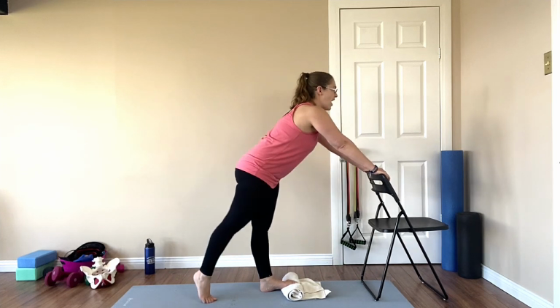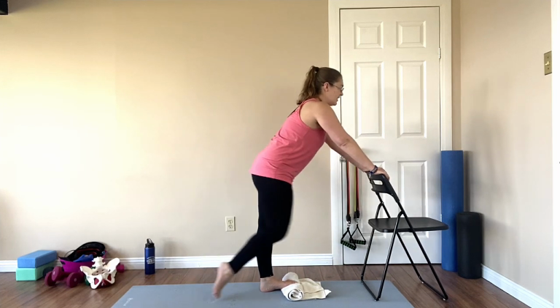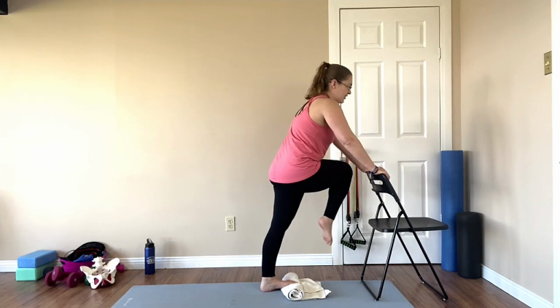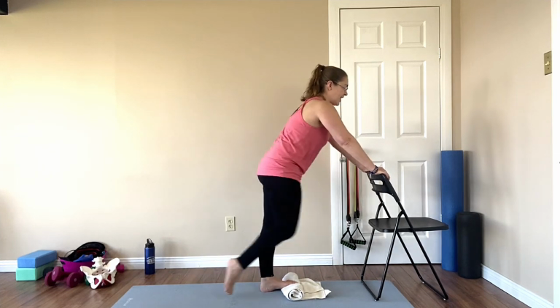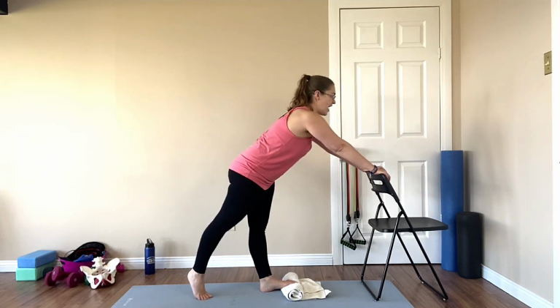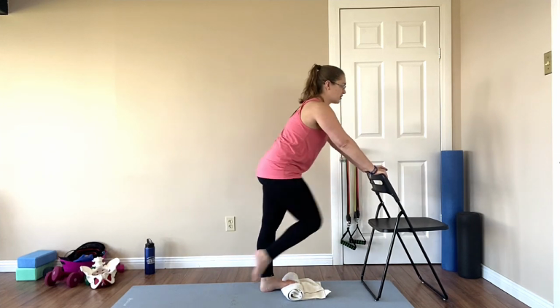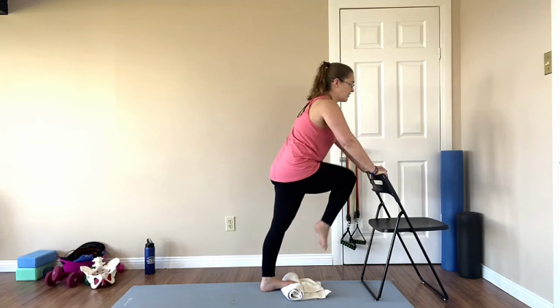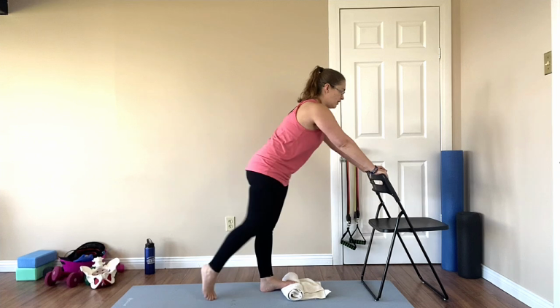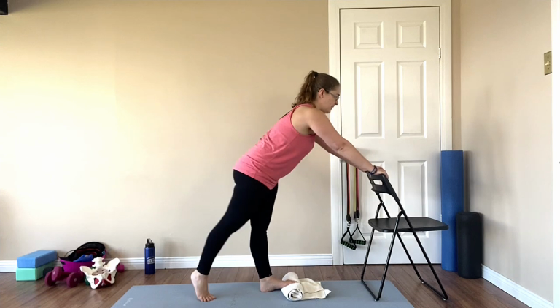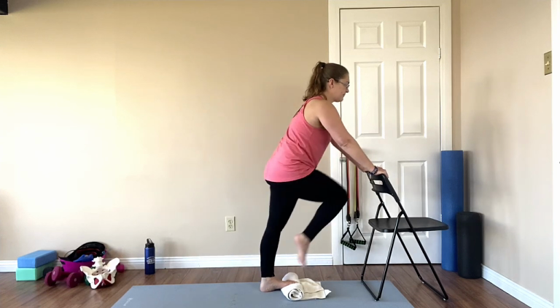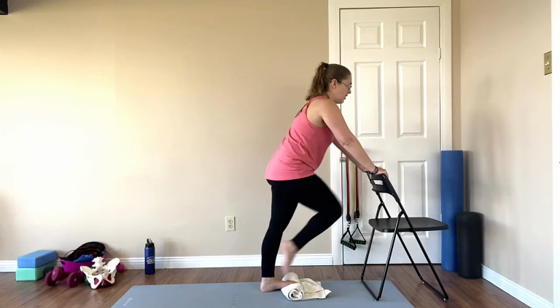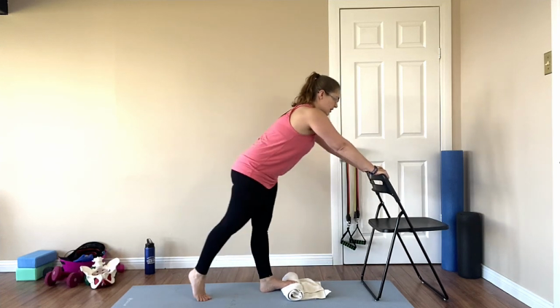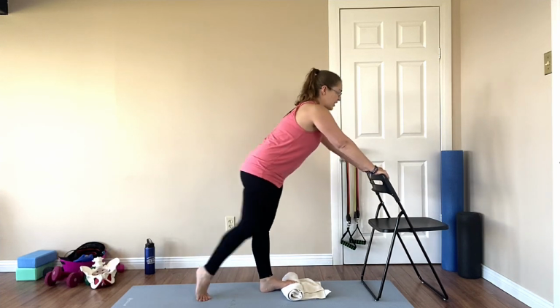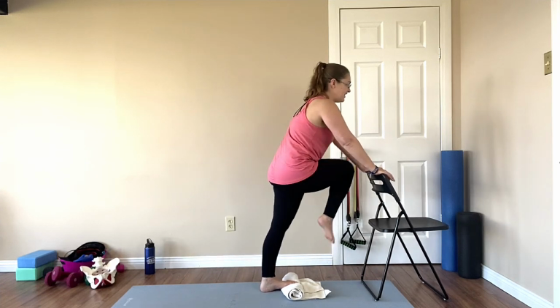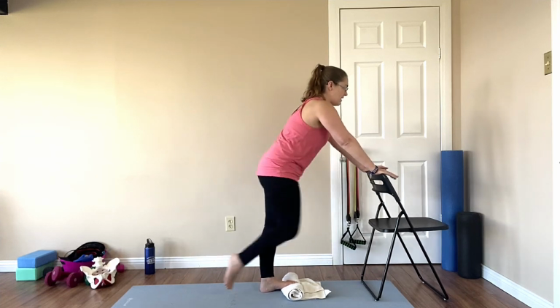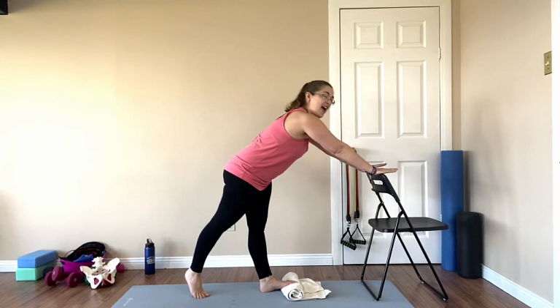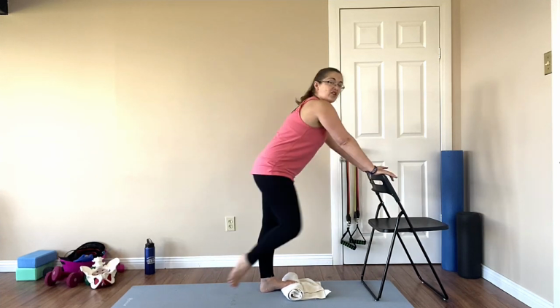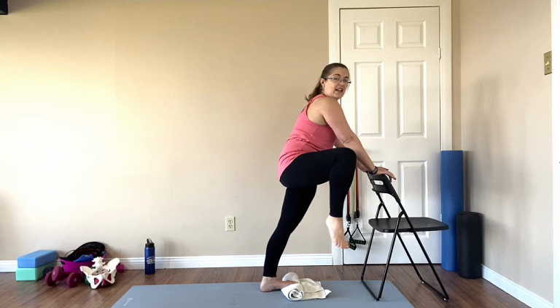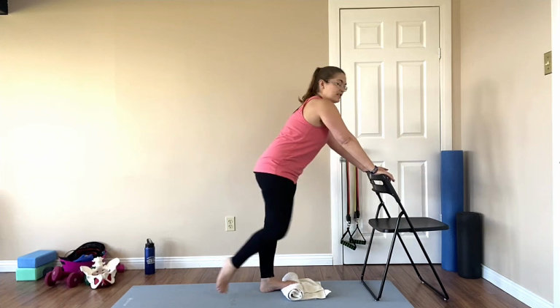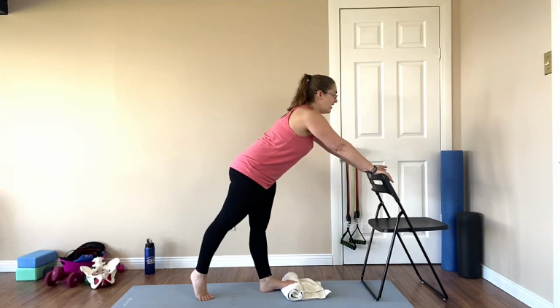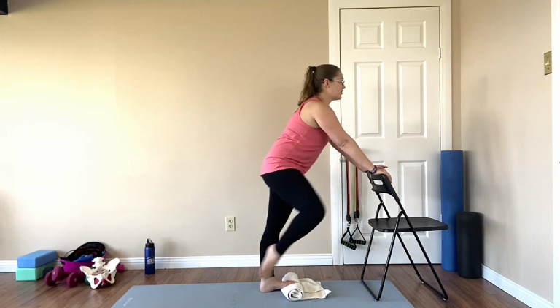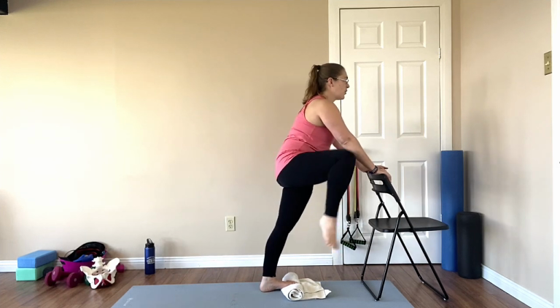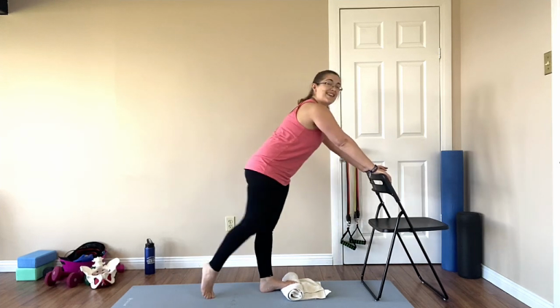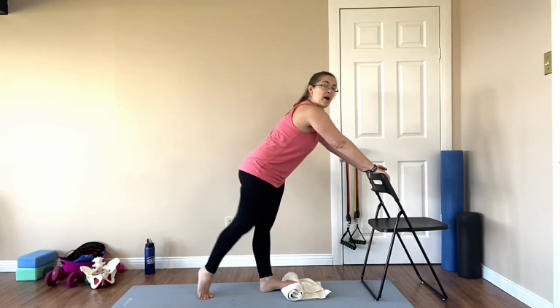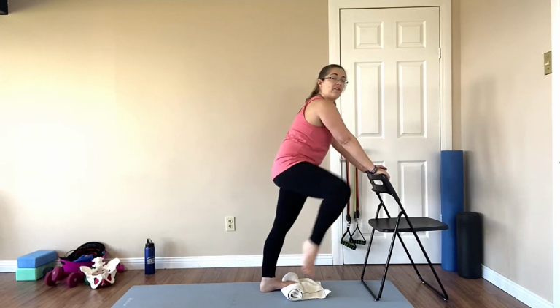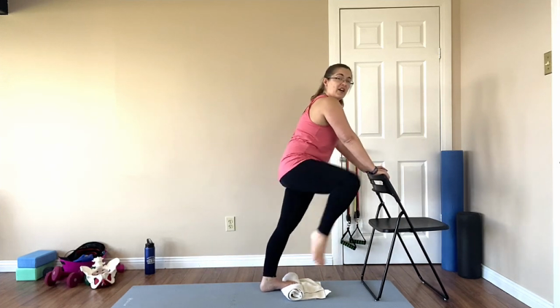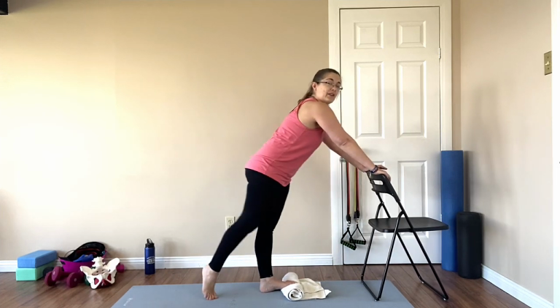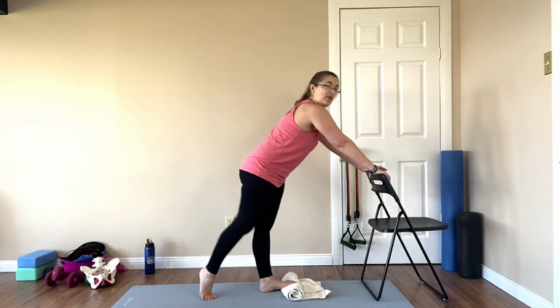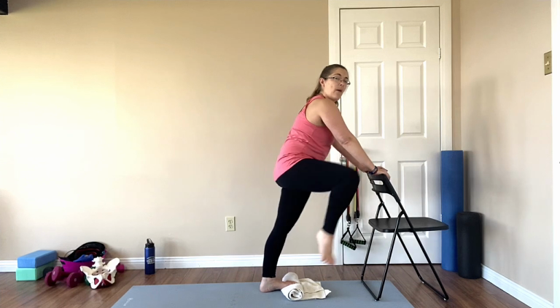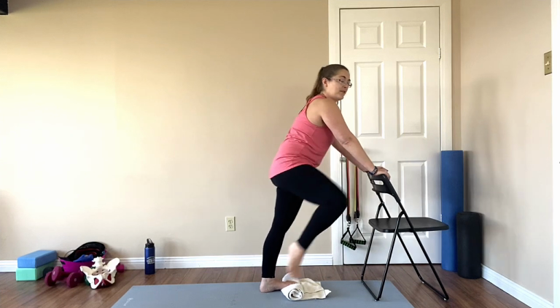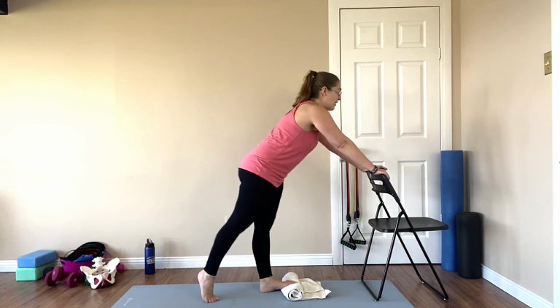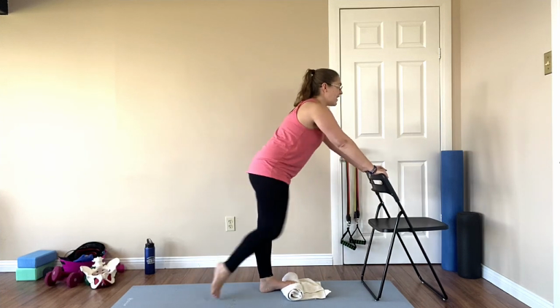Into that center line — cross it over, working into the hip and turning it out. This is also working into the pelvic floor, getting a little bit of movement that way as well.